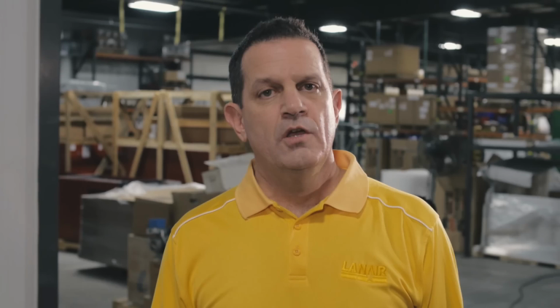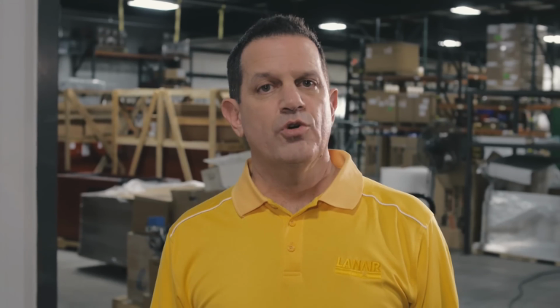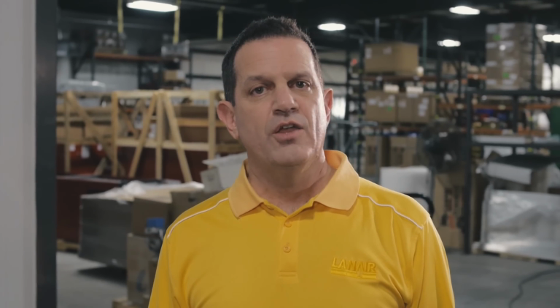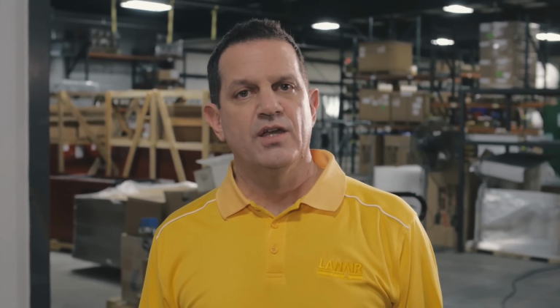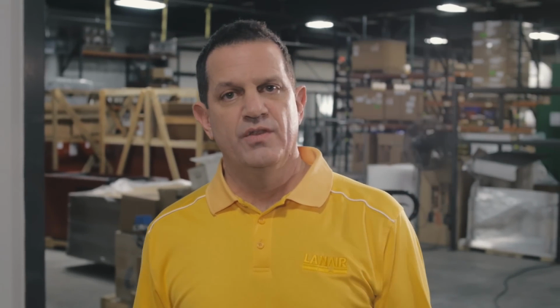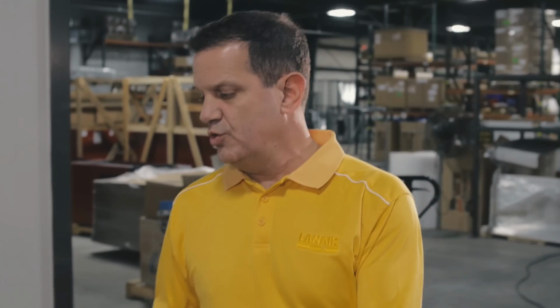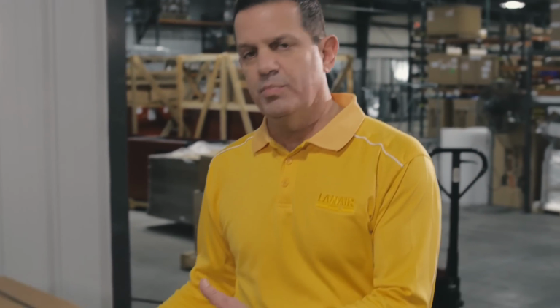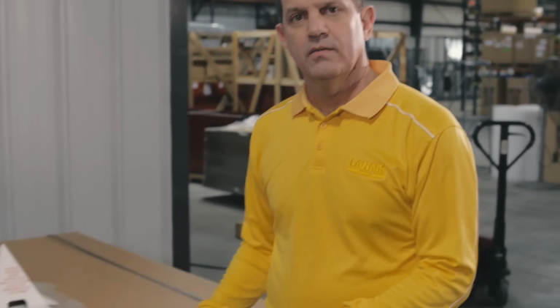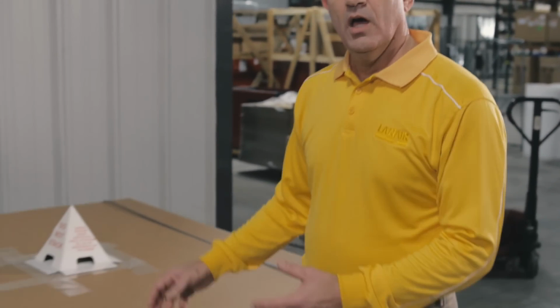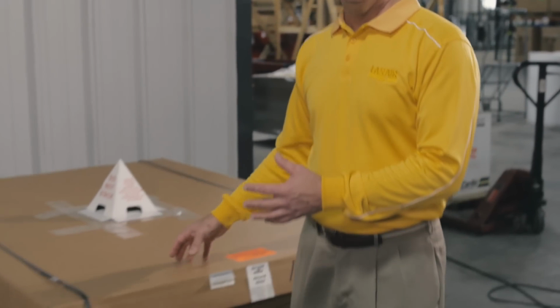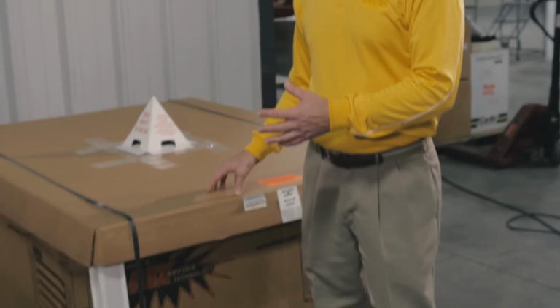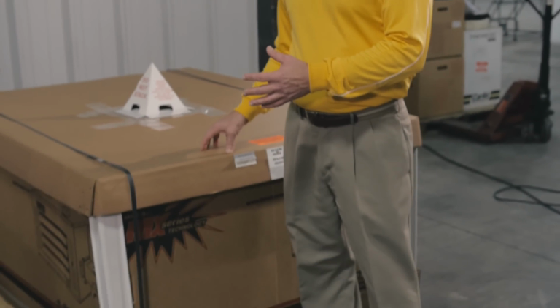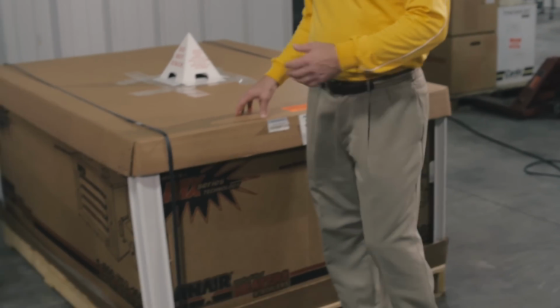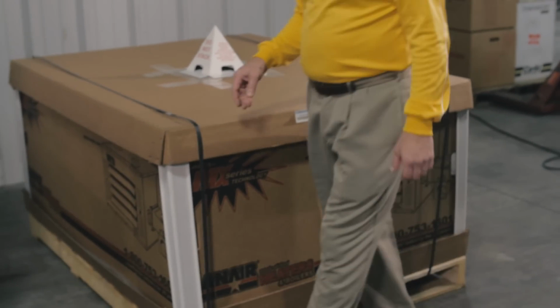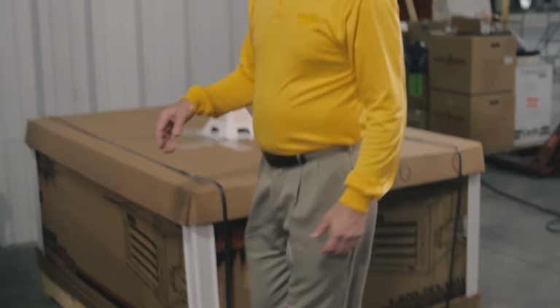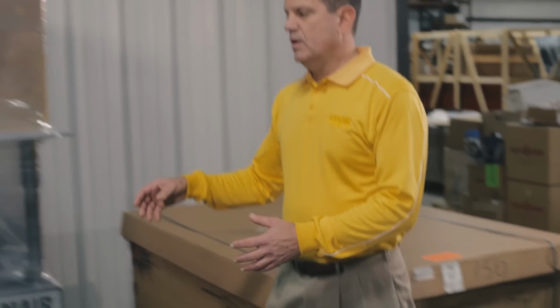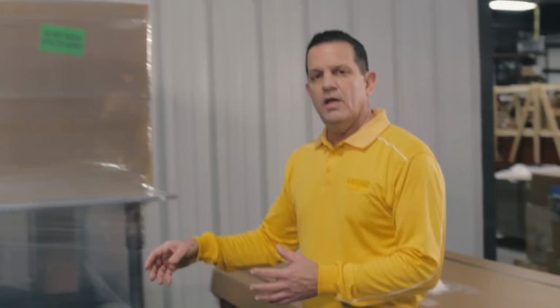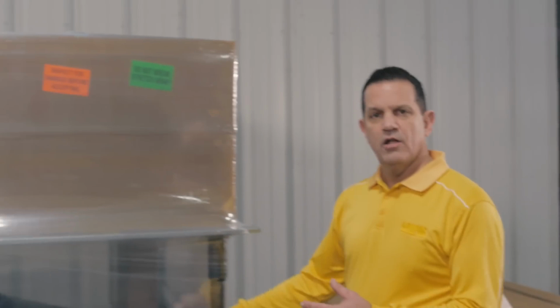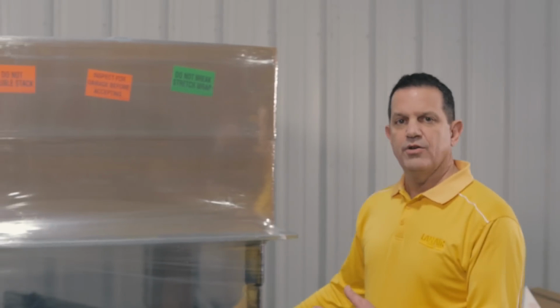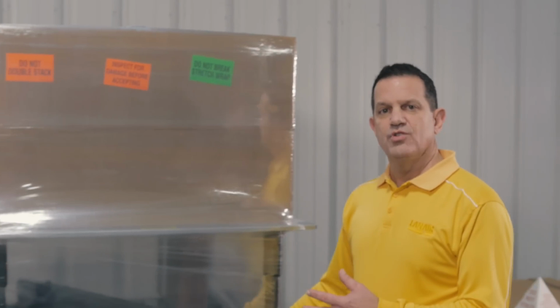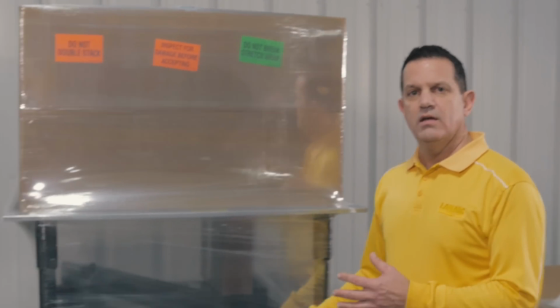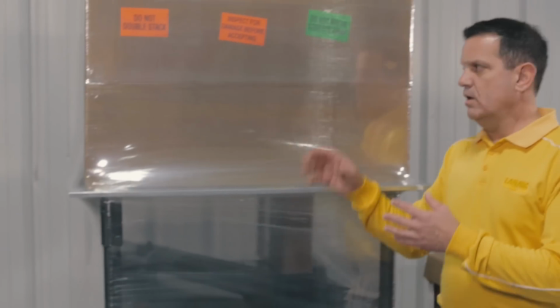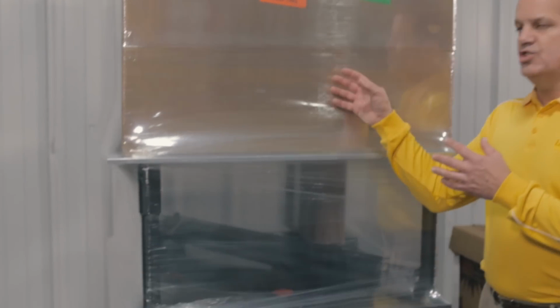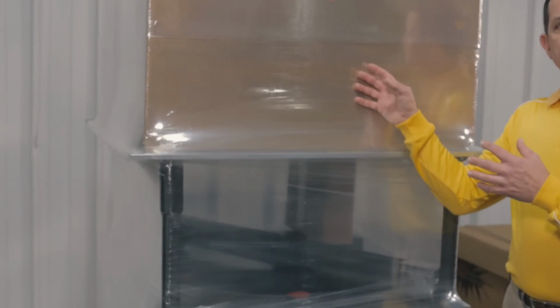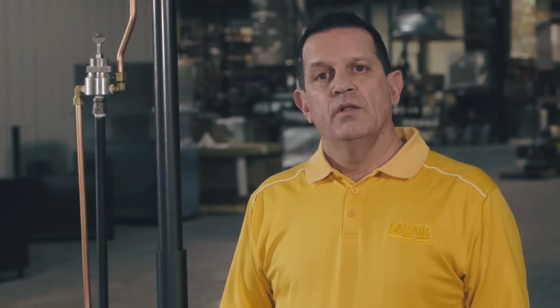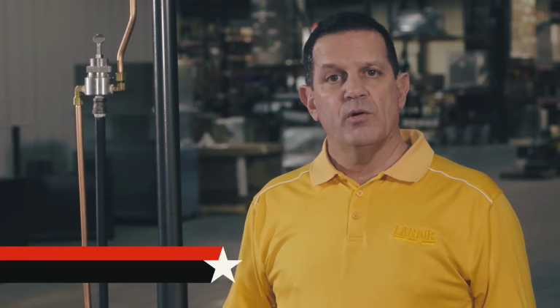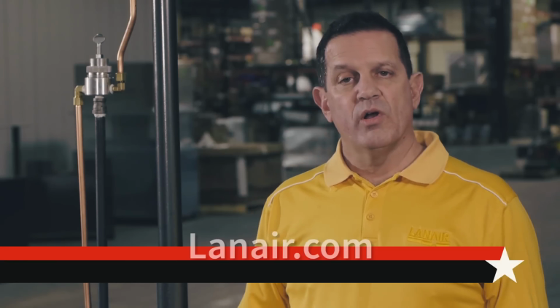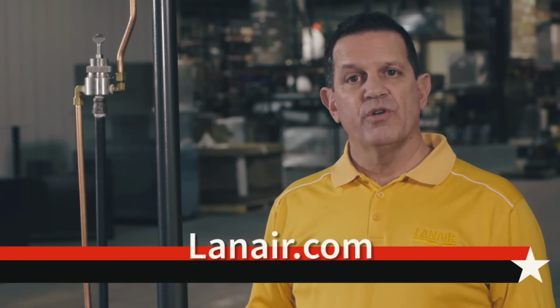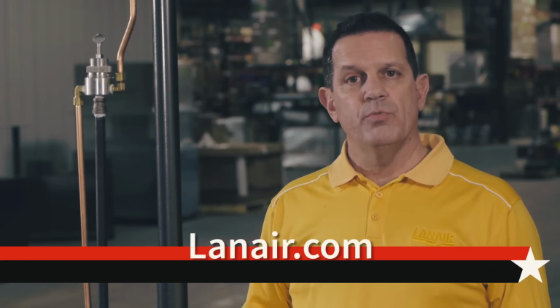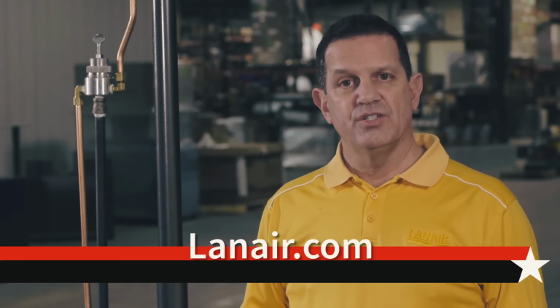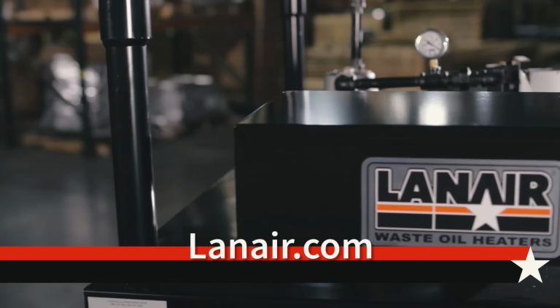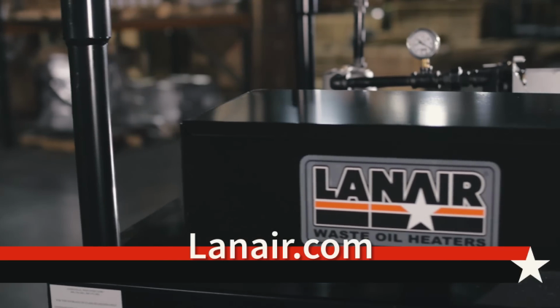If you've ordered a value package, this is what you can expect: on one pallet you're going to have your heater, and on another pallet you're going to have your tank and your chimney kit. To find out more about our four different value packages, visit our website.